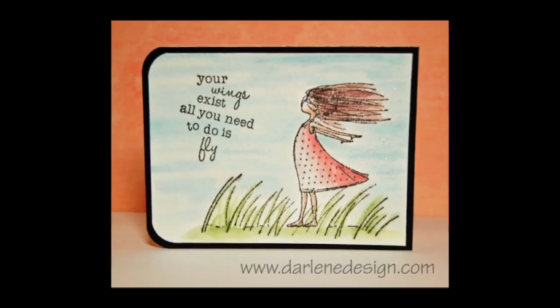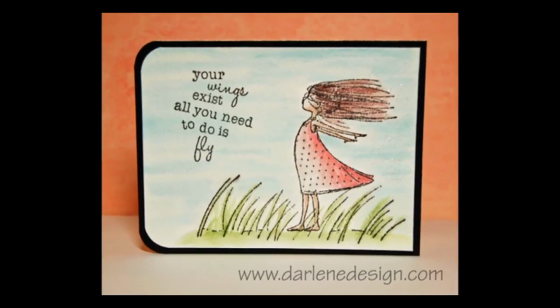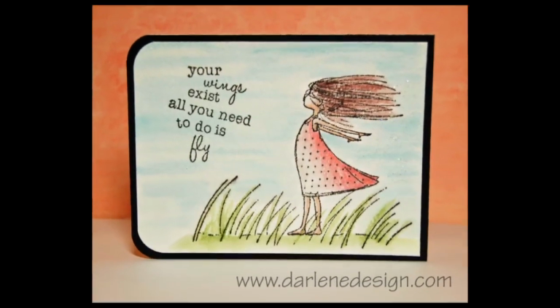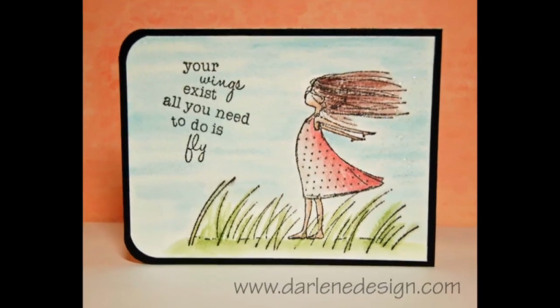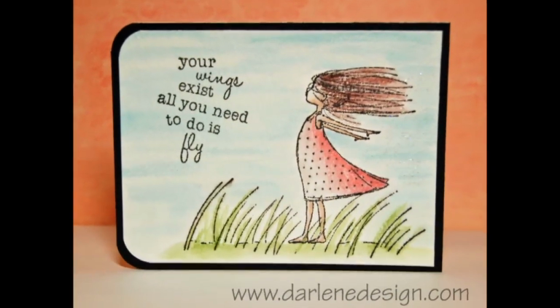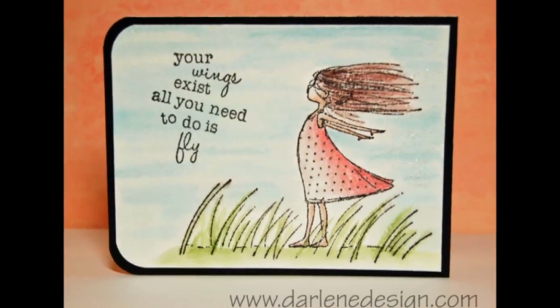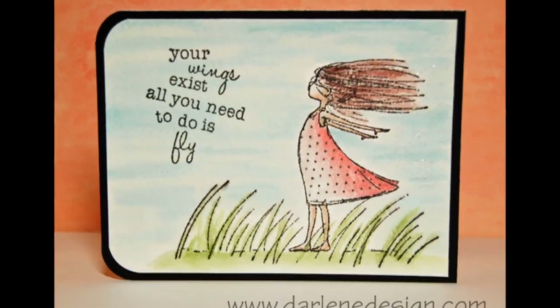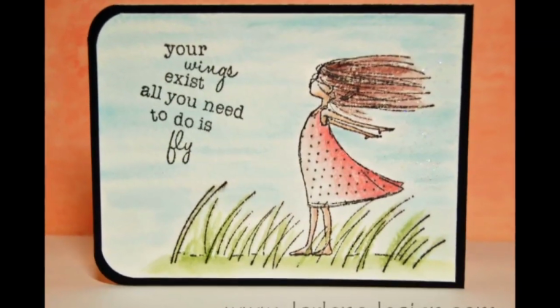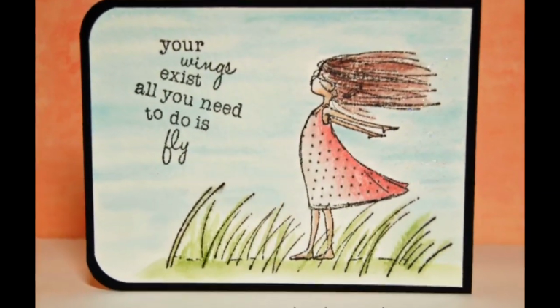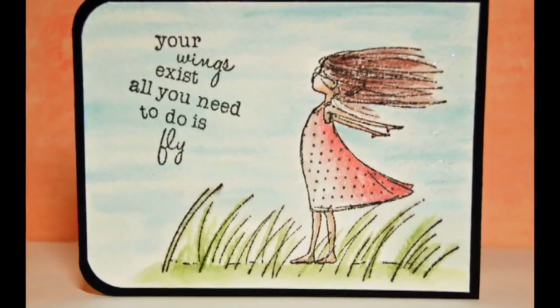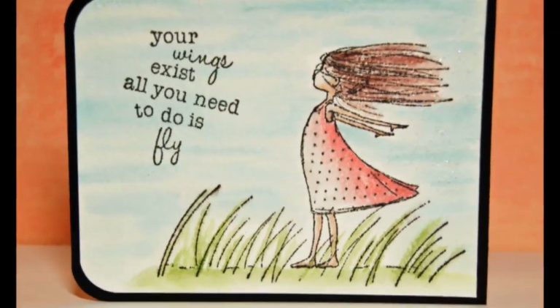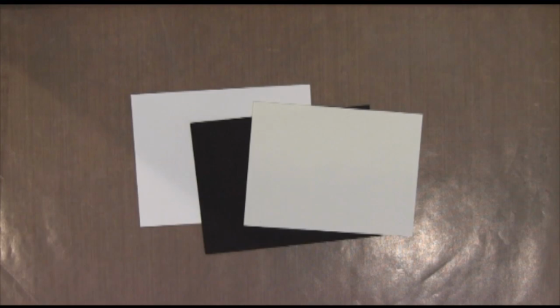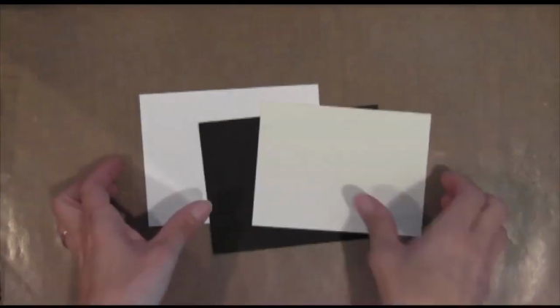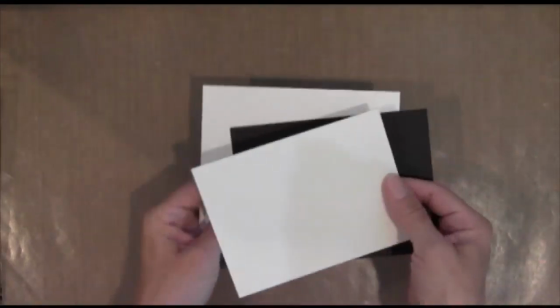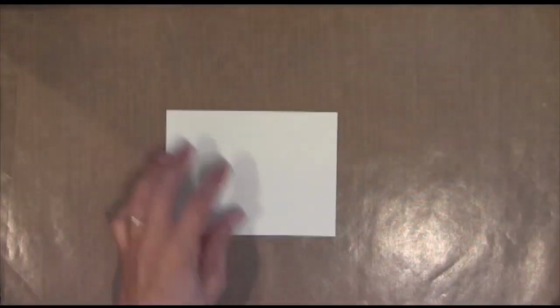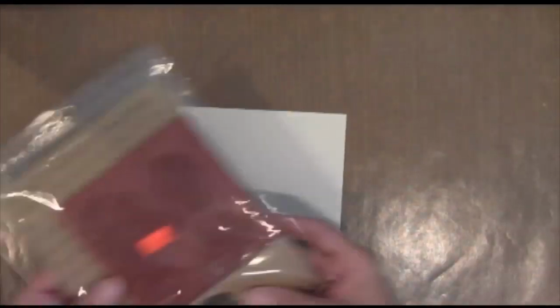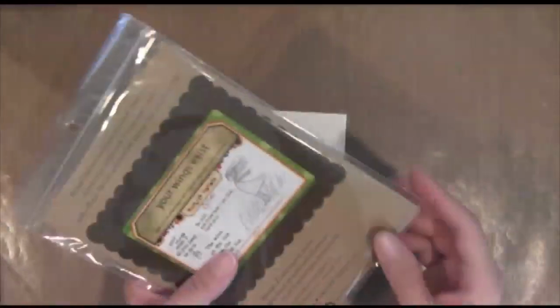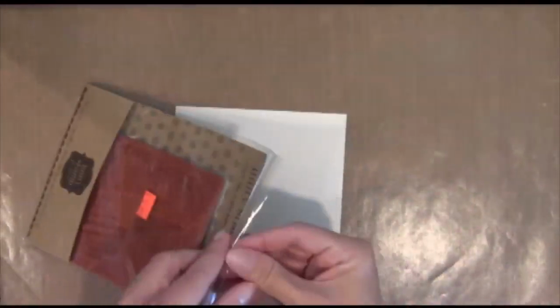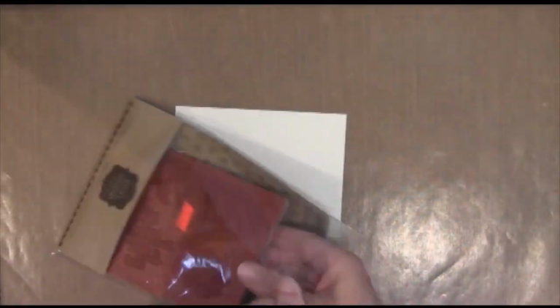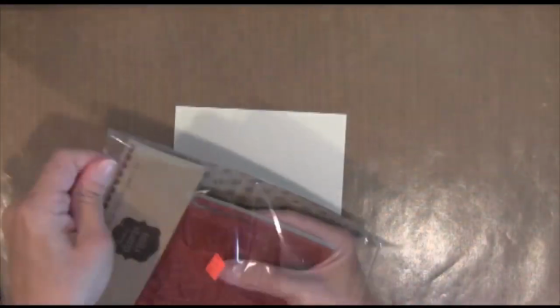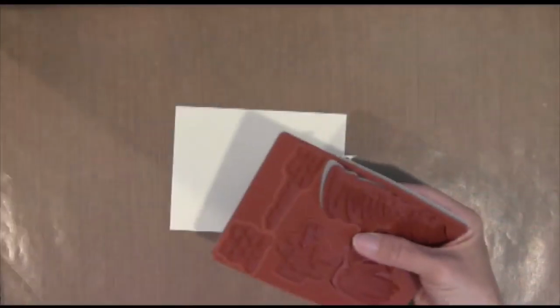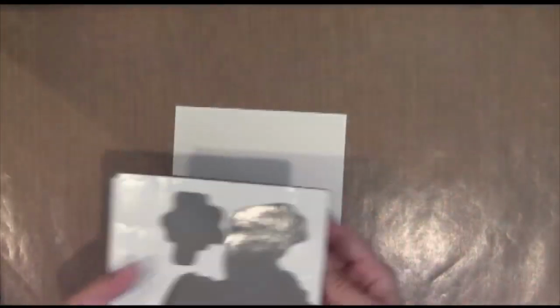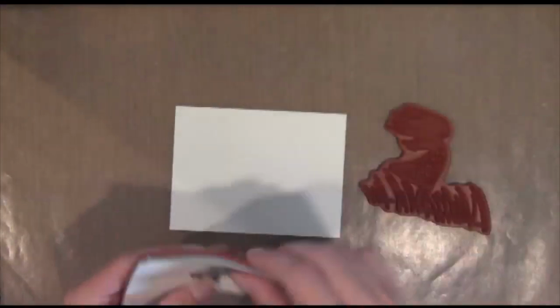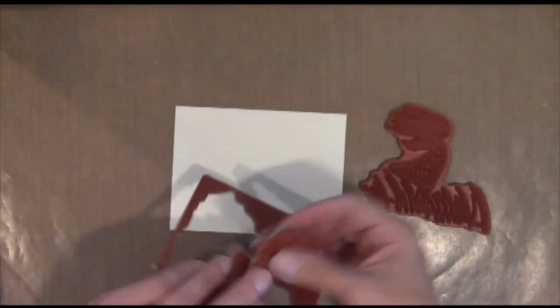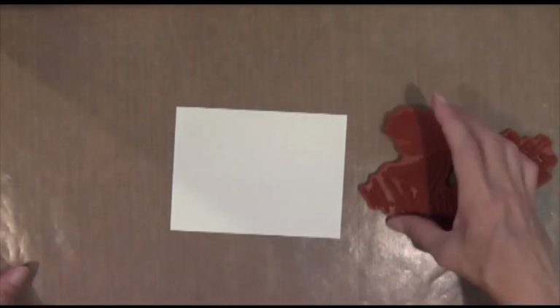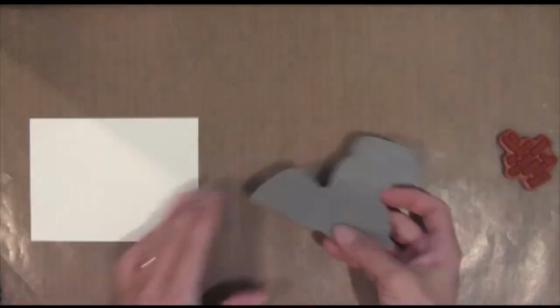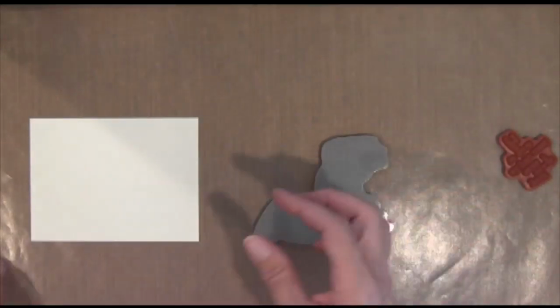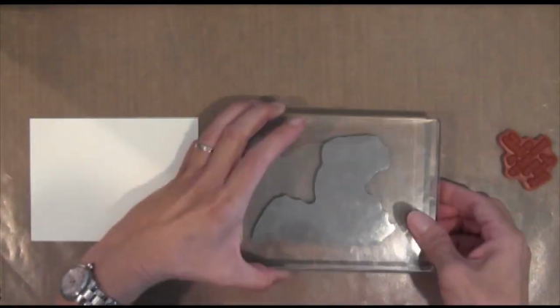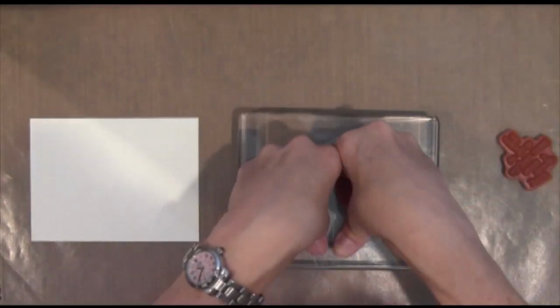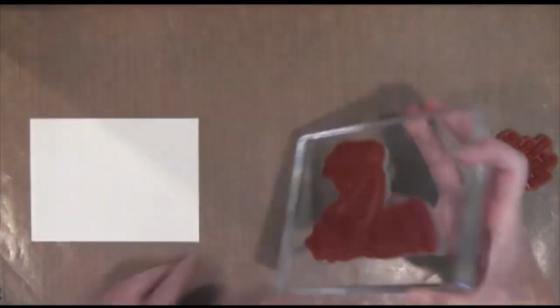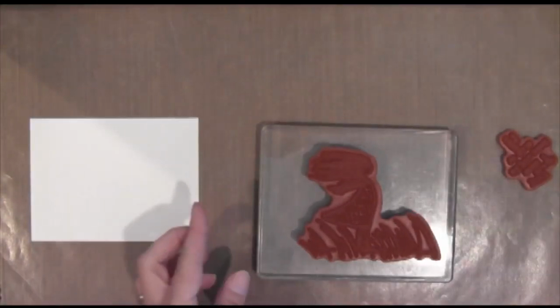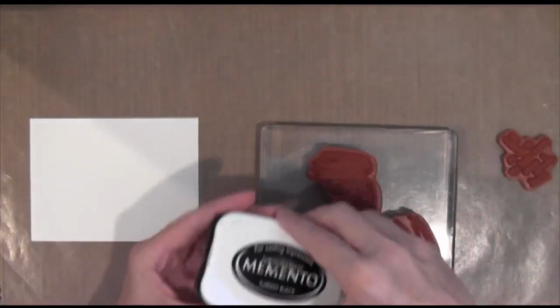Hi everyone, it's Darlene. Welcome to another card video. This week I used a new stamp set from Unity — such a cute little set. And I stamped it onto some watercolor paper by Stampin' Up.